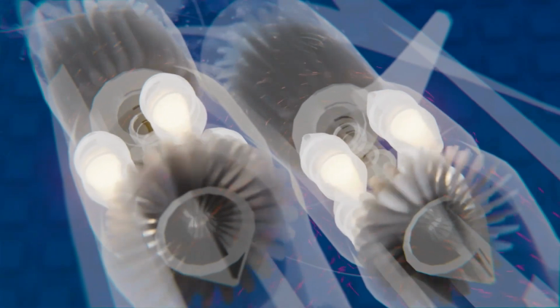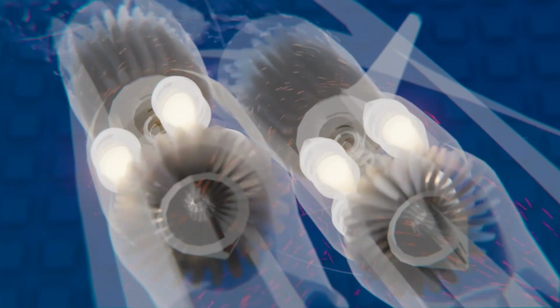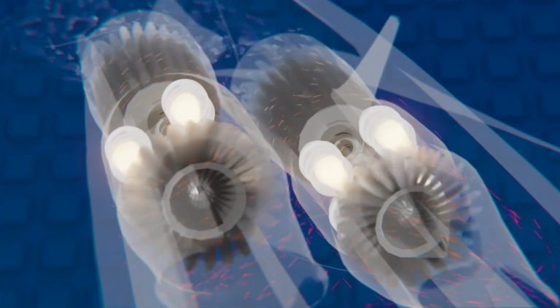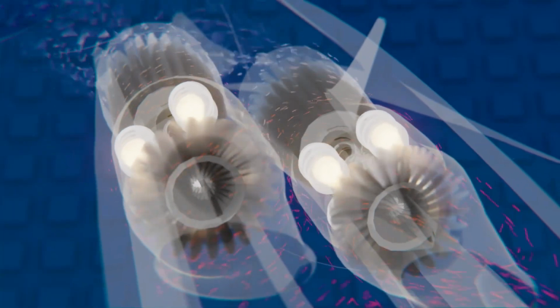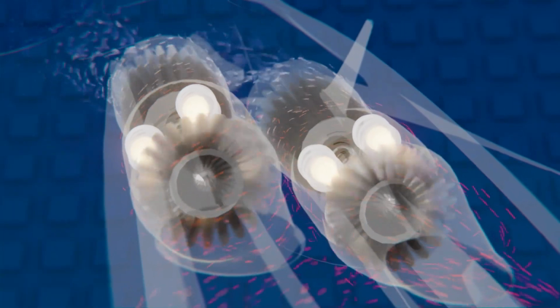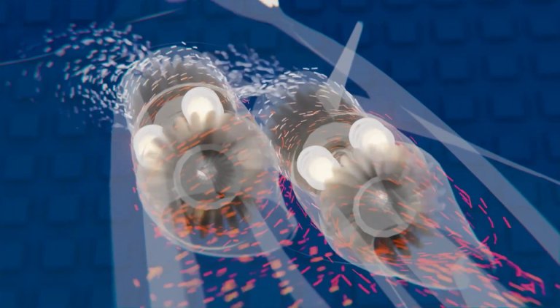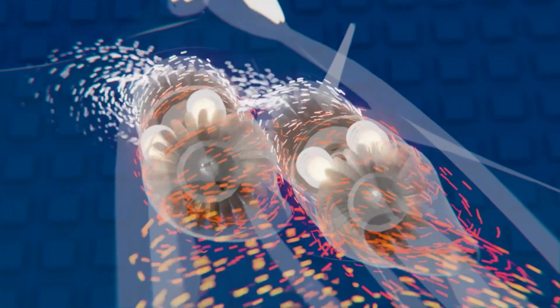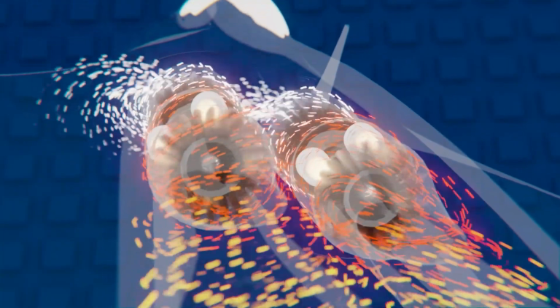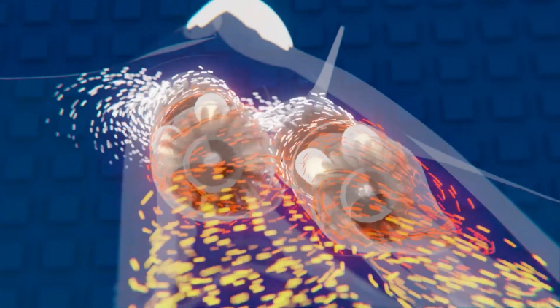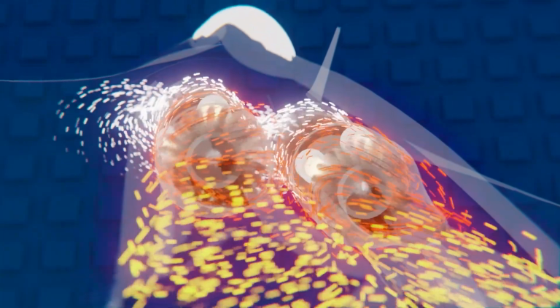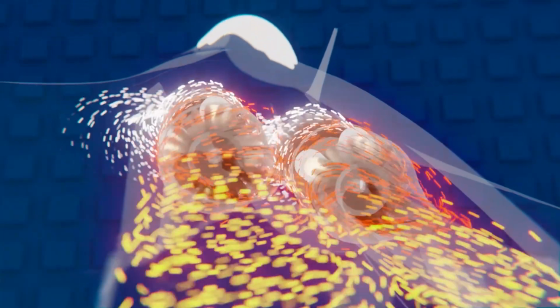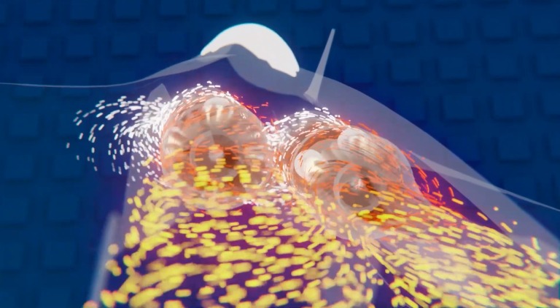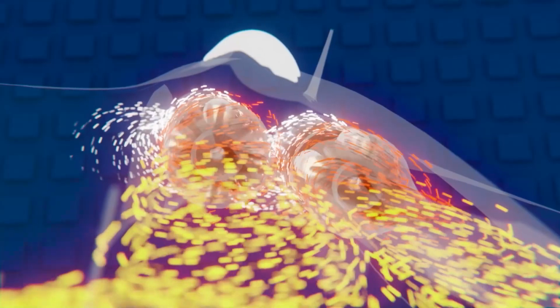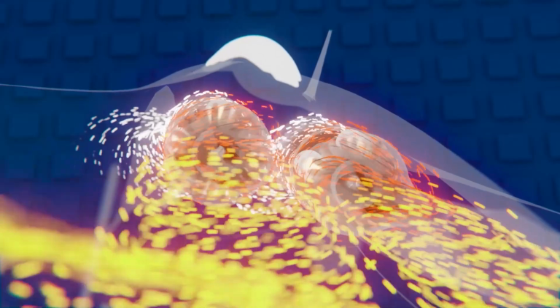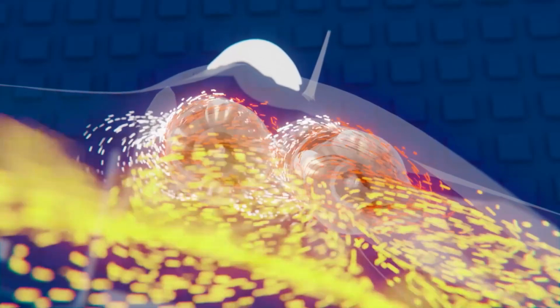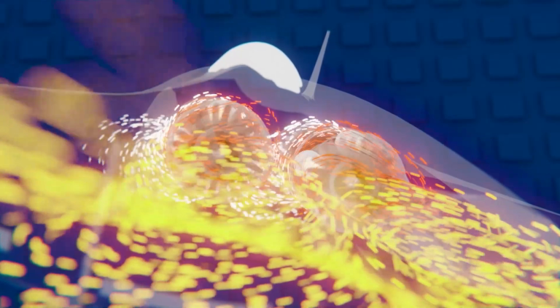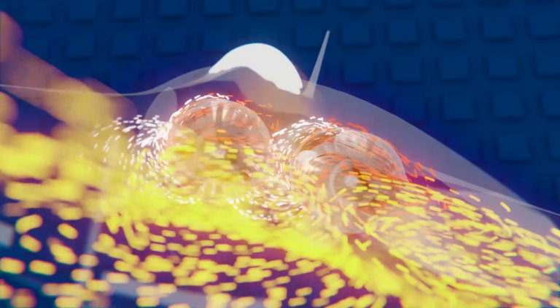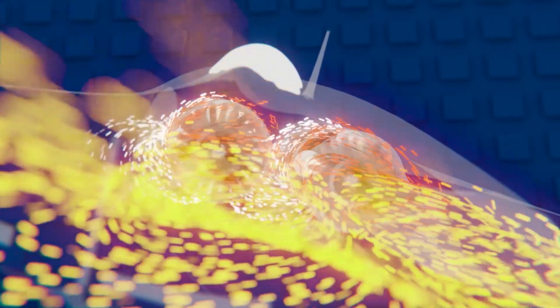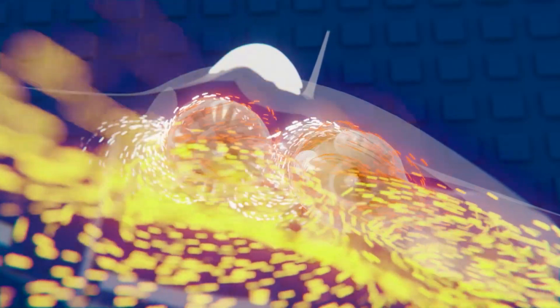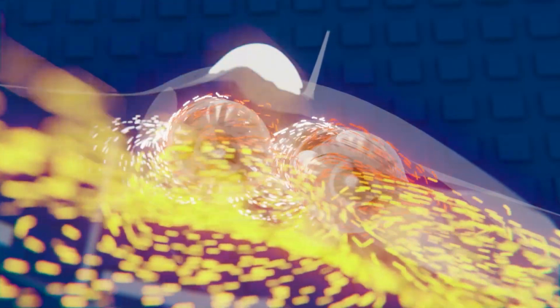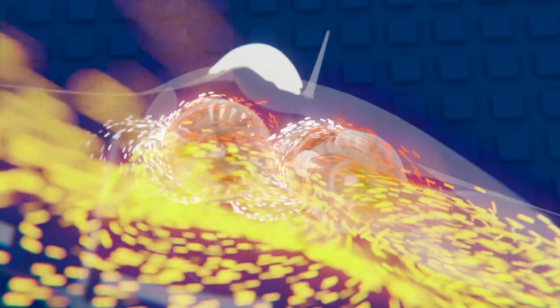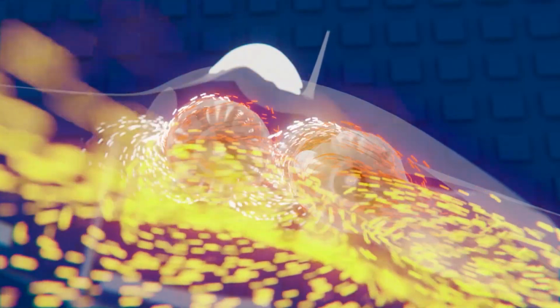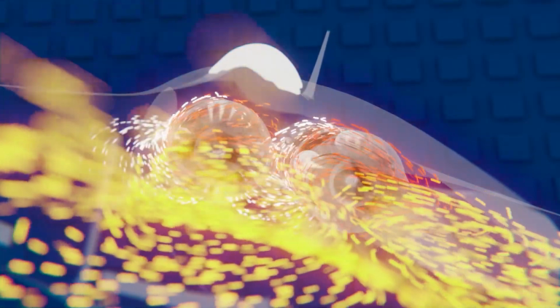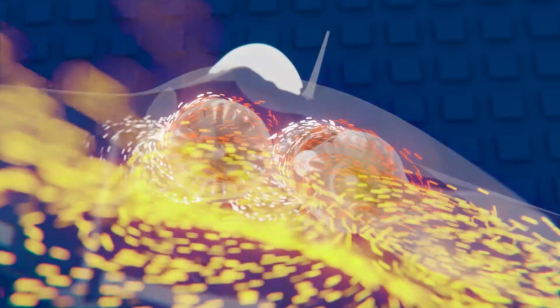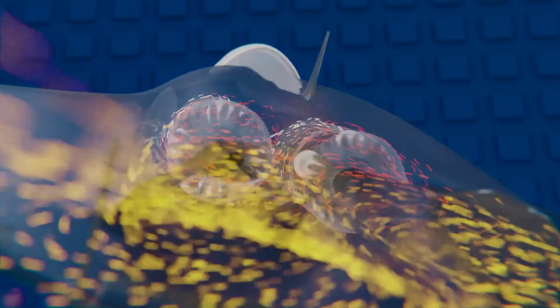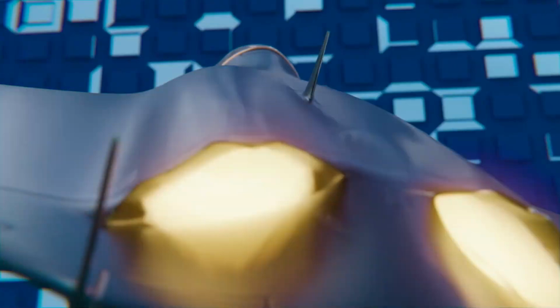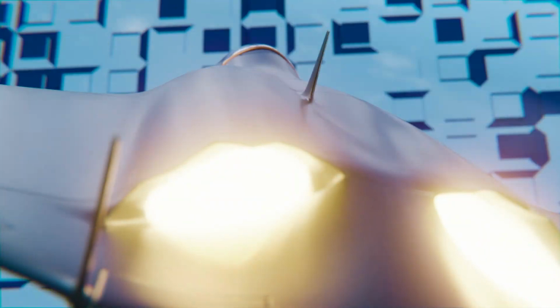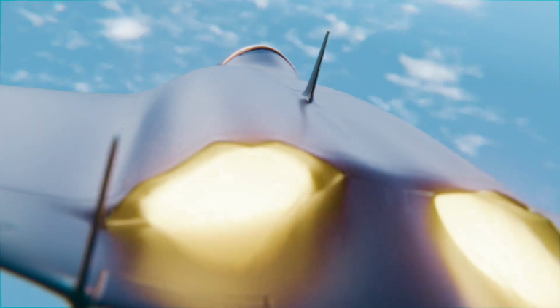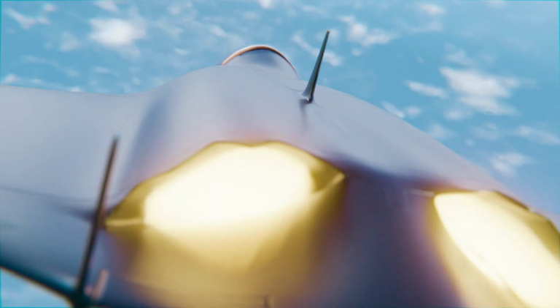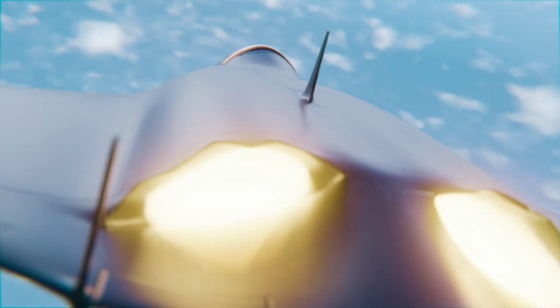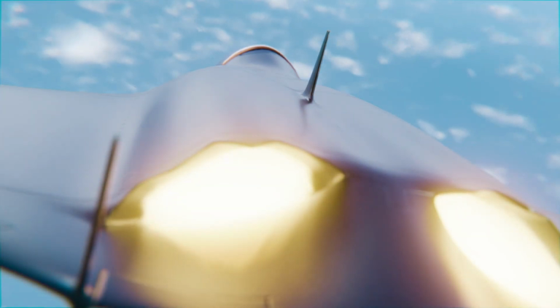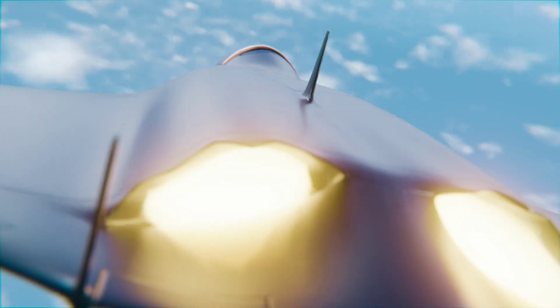Its greatest achievement: zero heat signature. A hybrid cooling system mixes exhaust gases with cold airflow, reducing its infrared trace to match the surrounding sky.